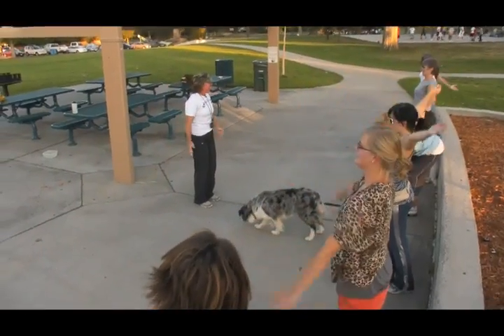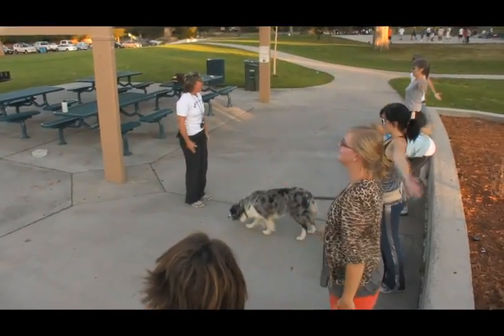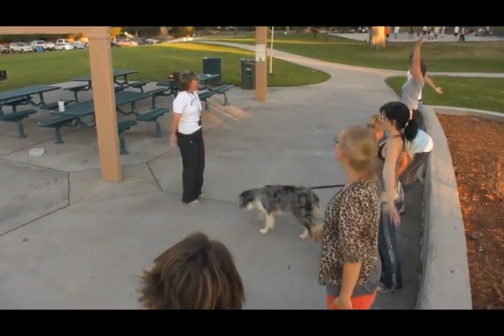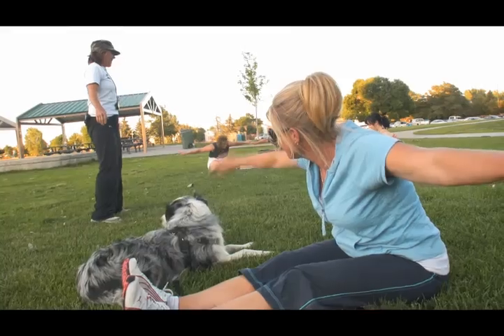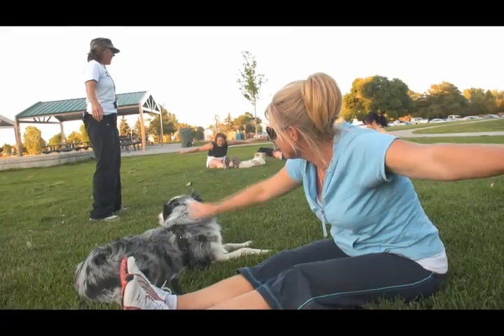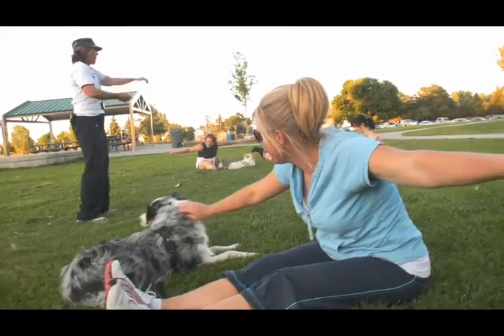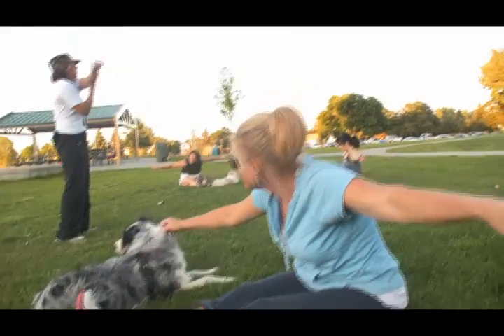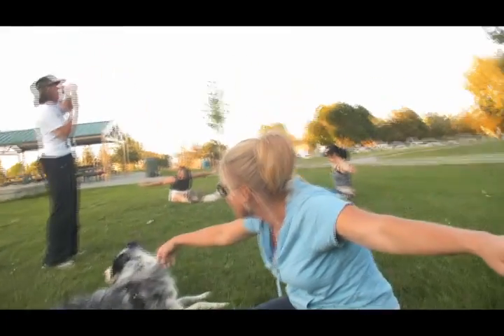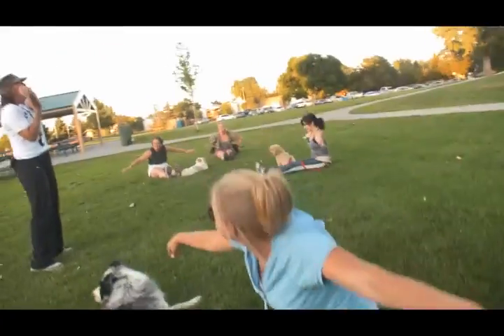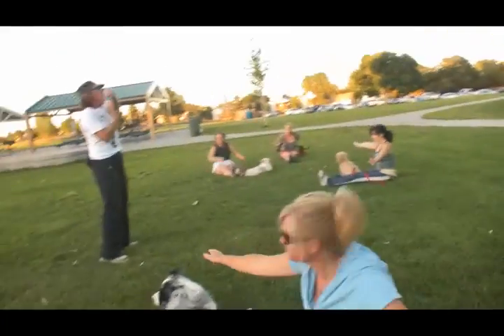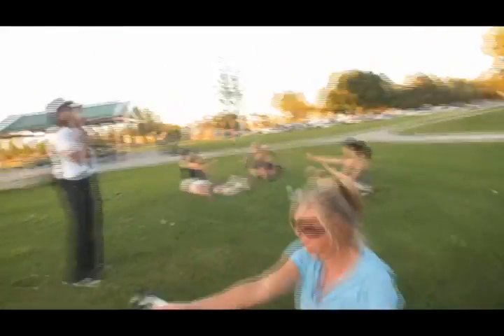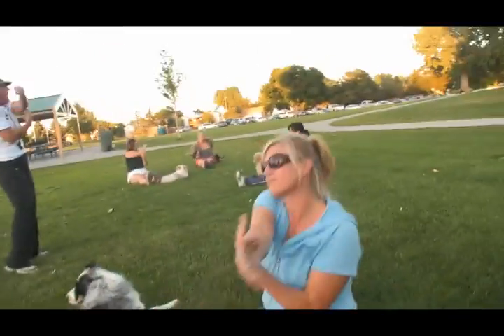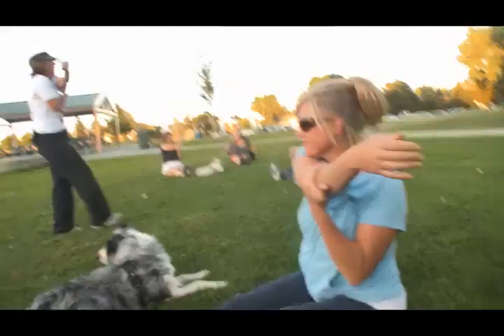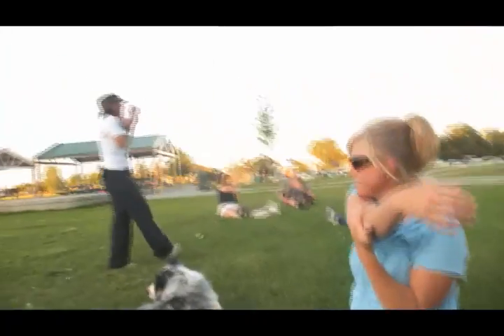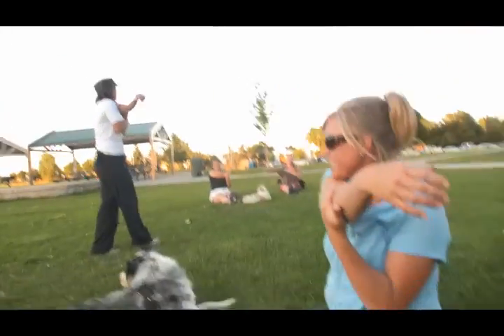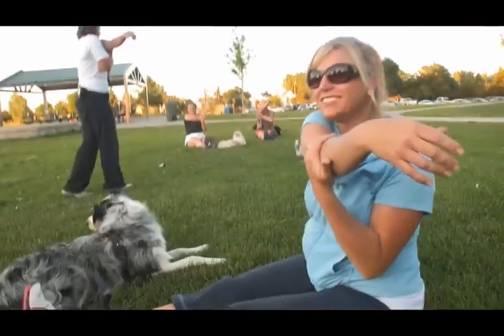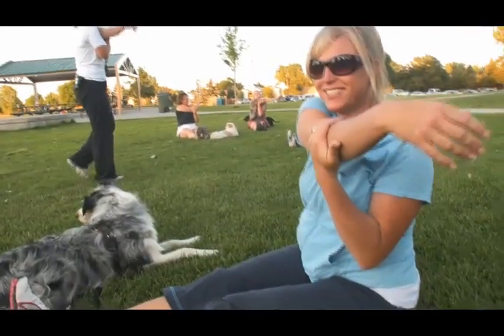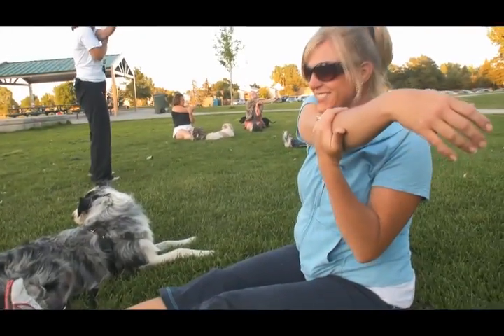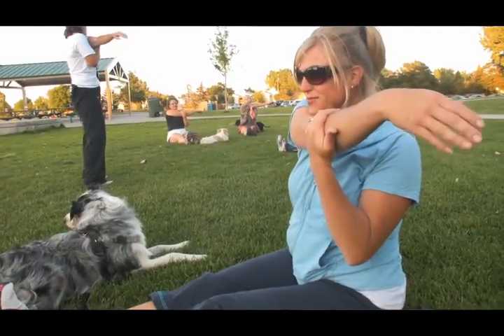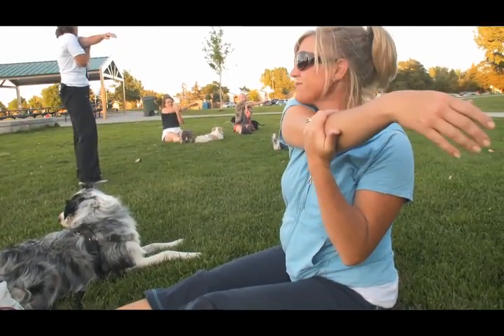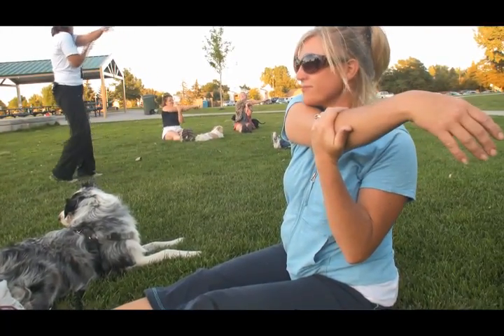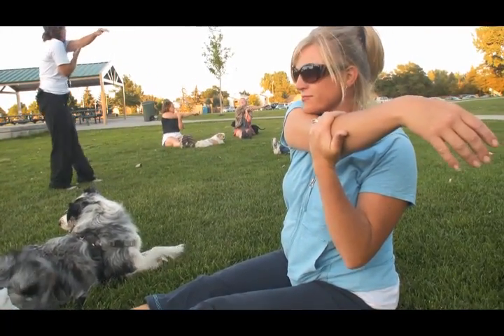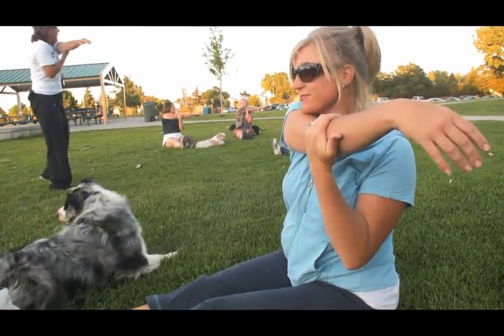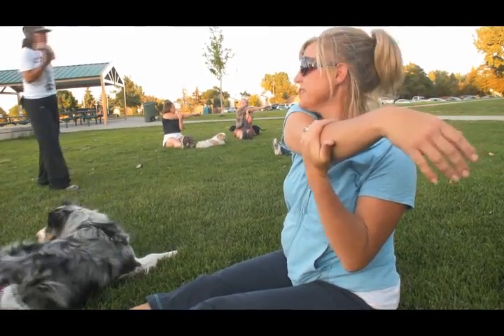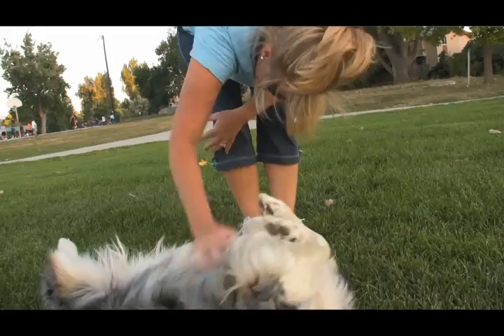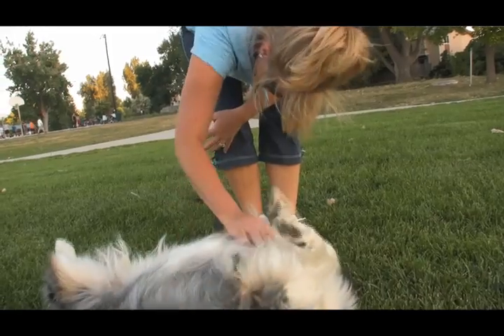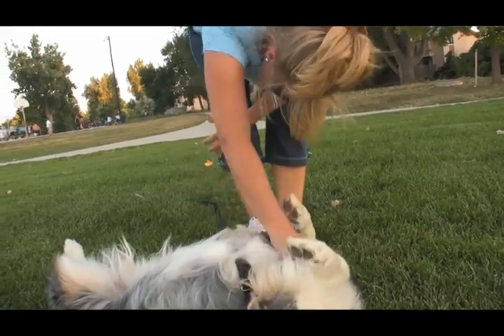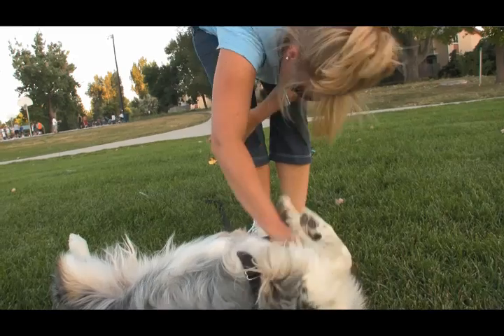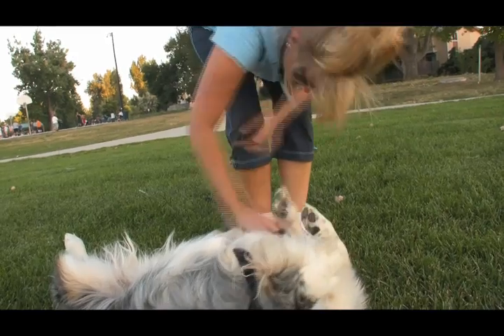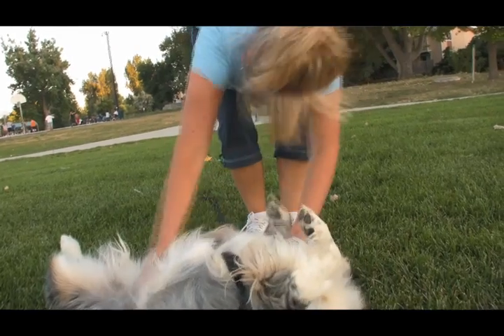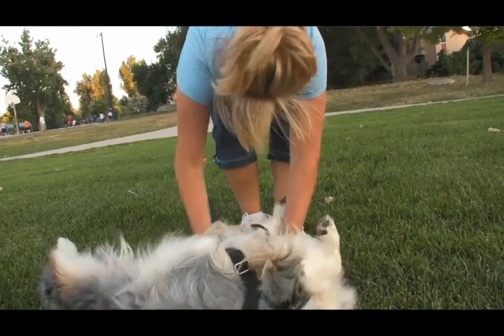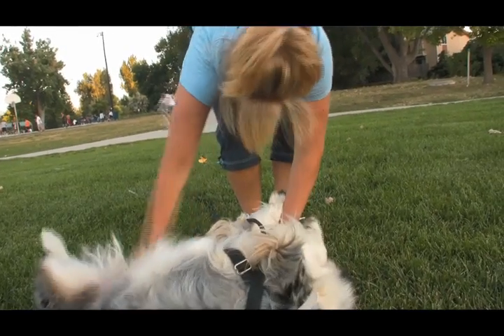I'm going to have nice abs. Reach across with one arm. So by the end of the 45 minutes, everybody's gotten in a pretty good total body workout. And the dogs have gotten their exercise in obedience.